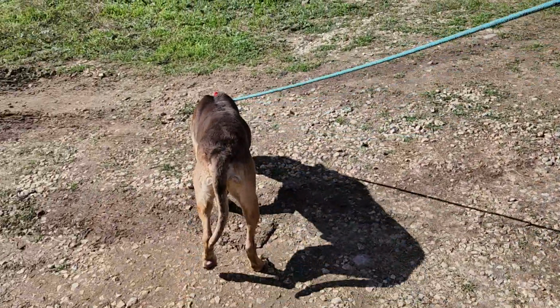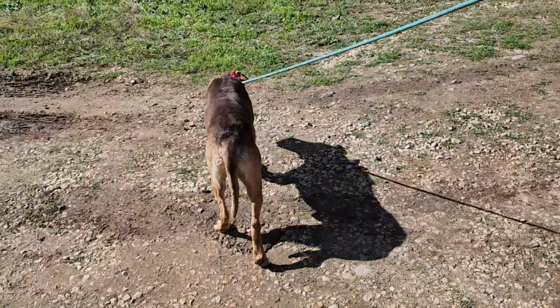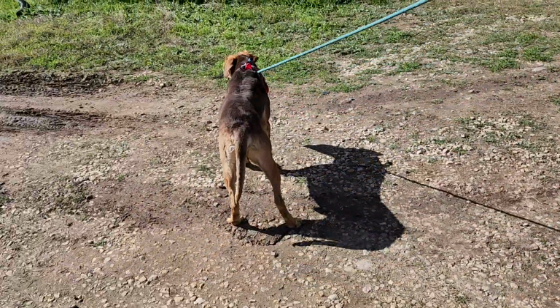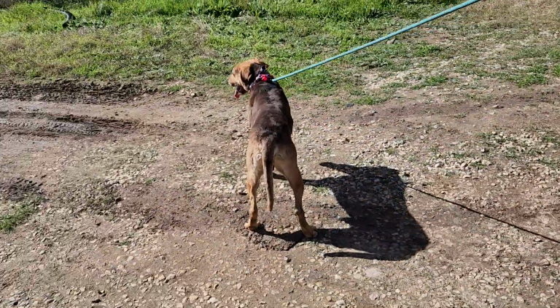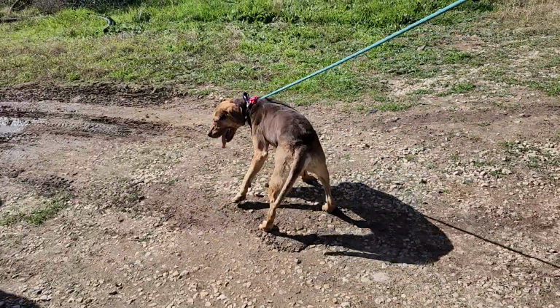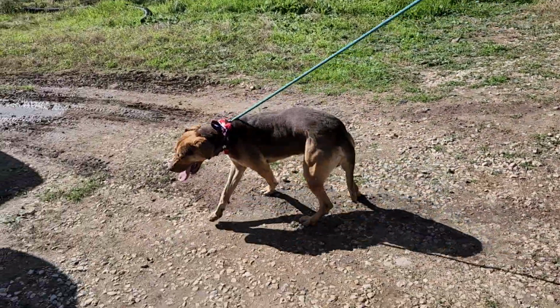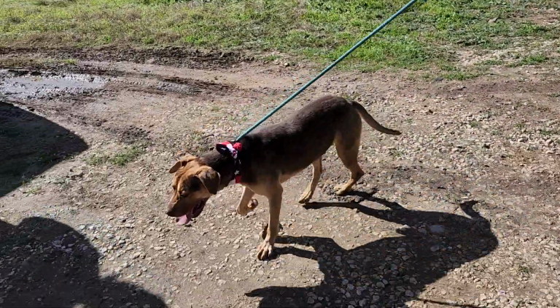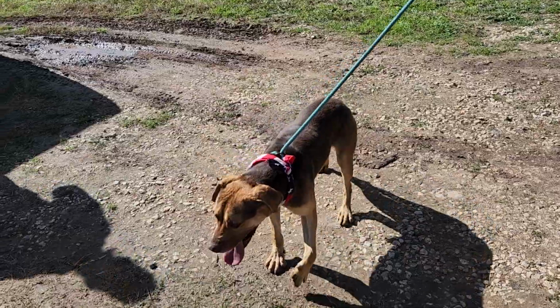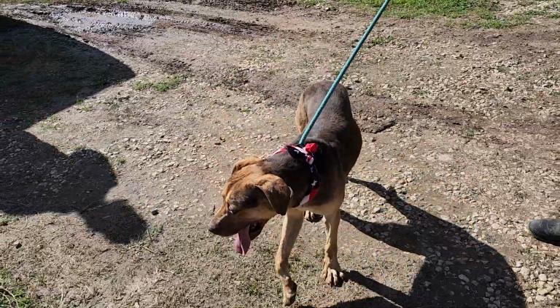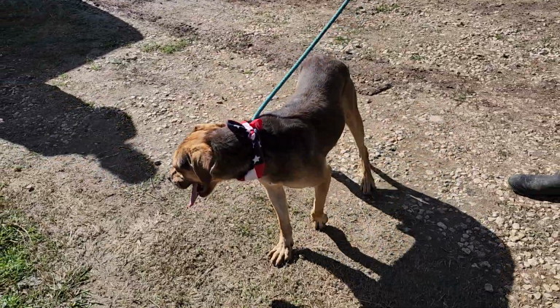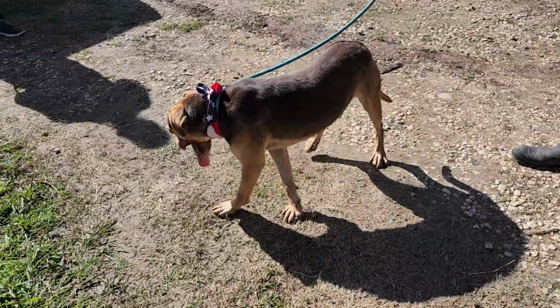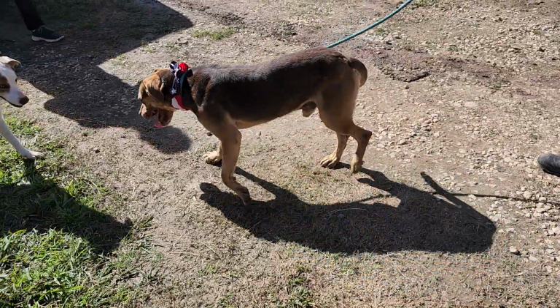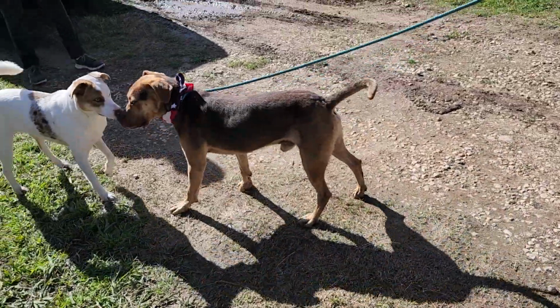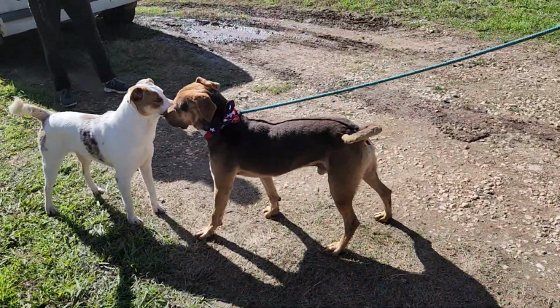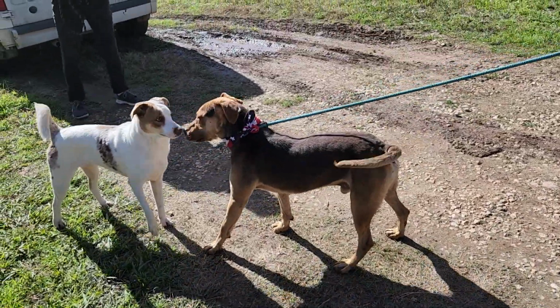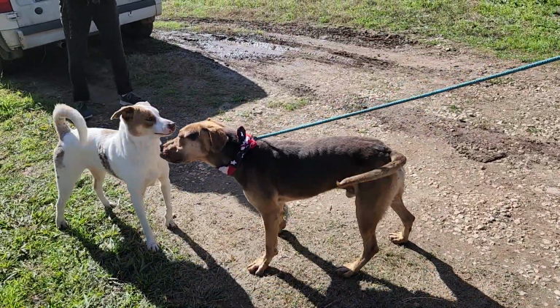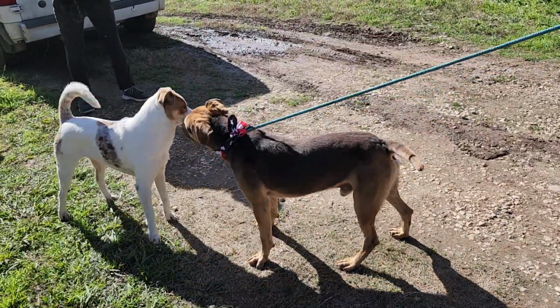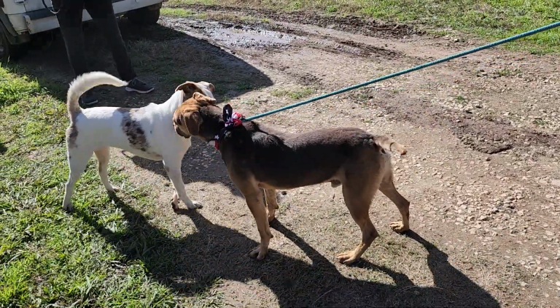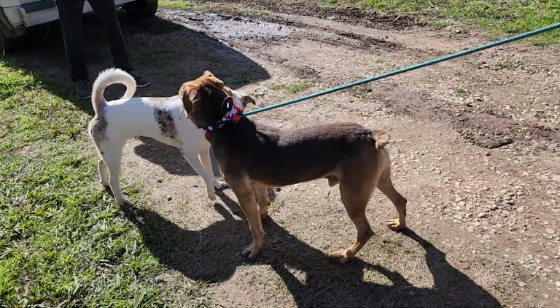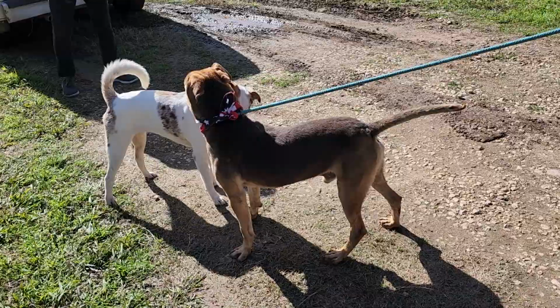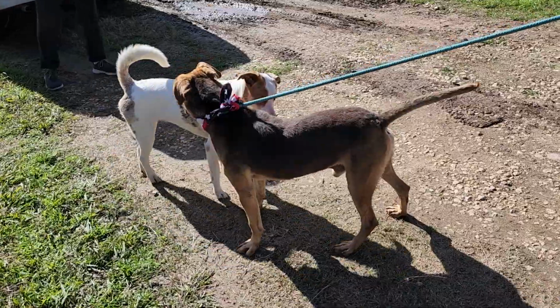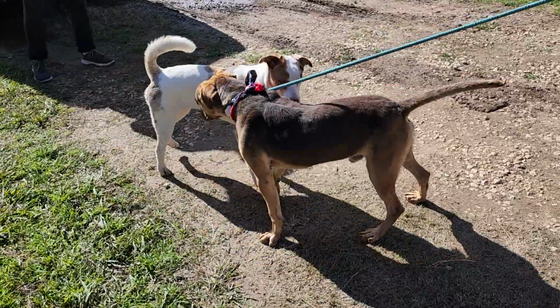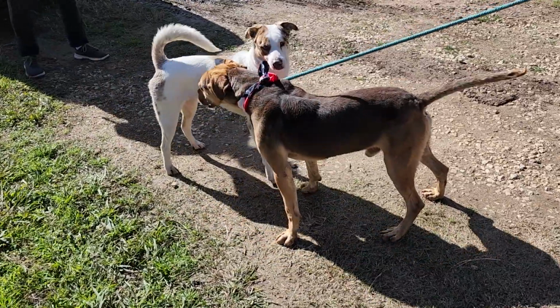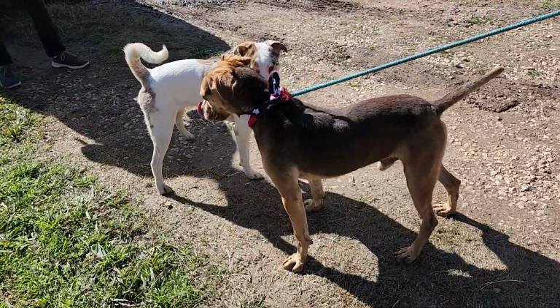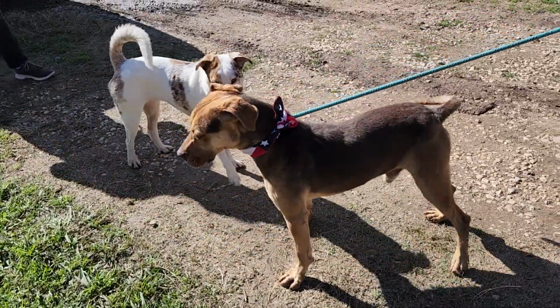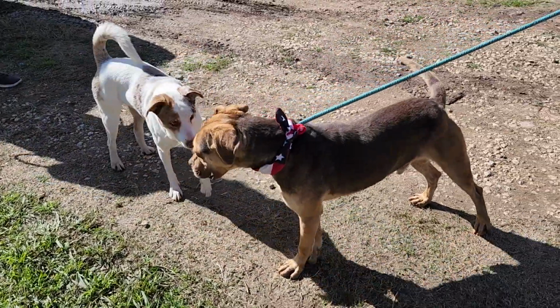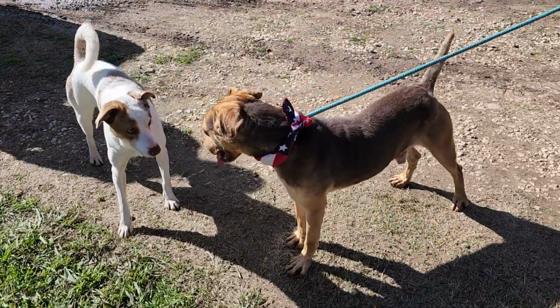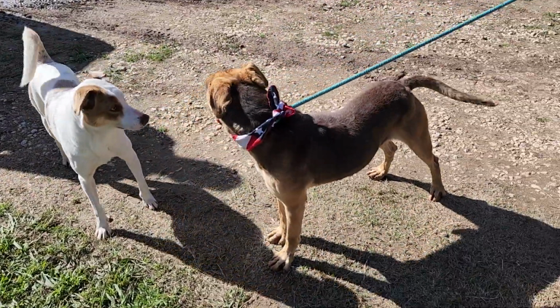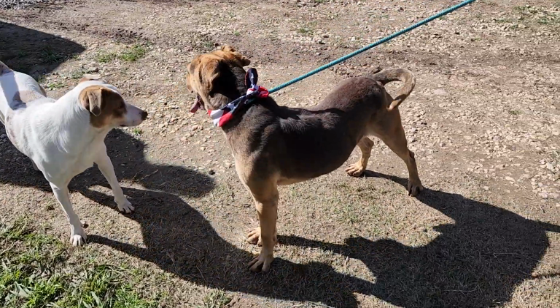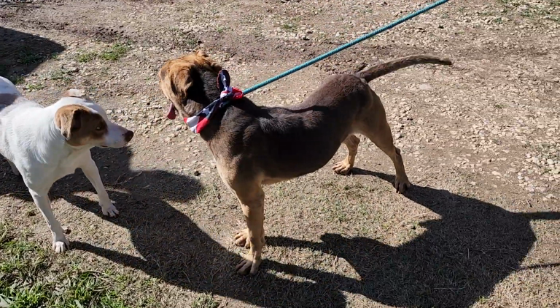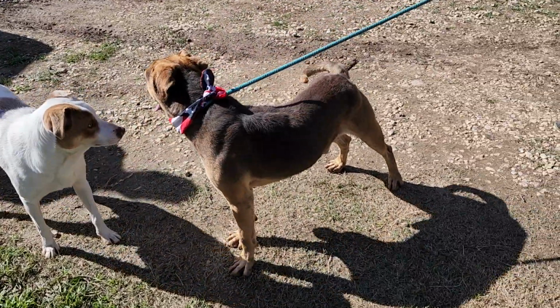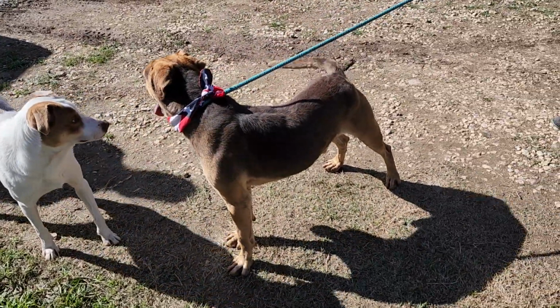He is a water dog — he likes water a lot. So someone who wants a dog to play in a baby pool or go to the lake, he's definitely going to be a fun swimming dog.